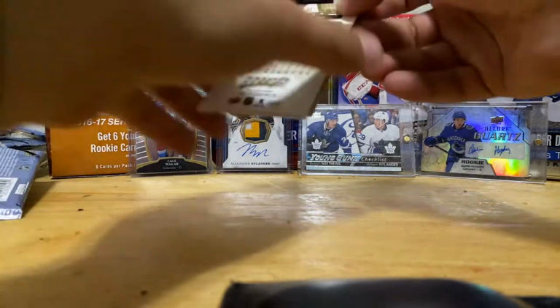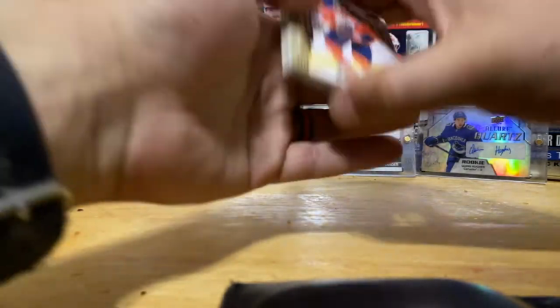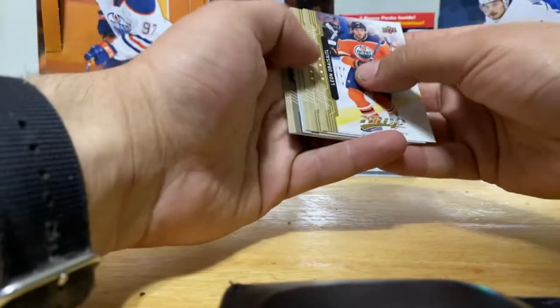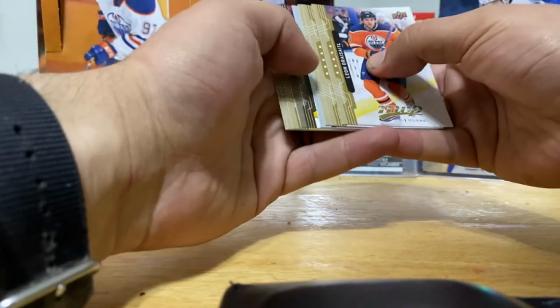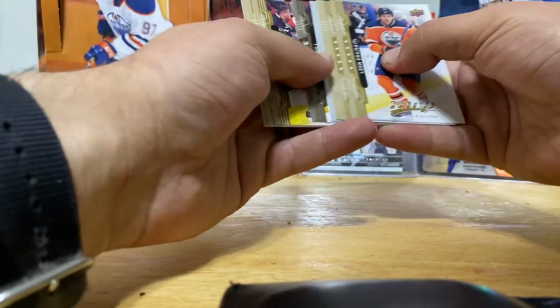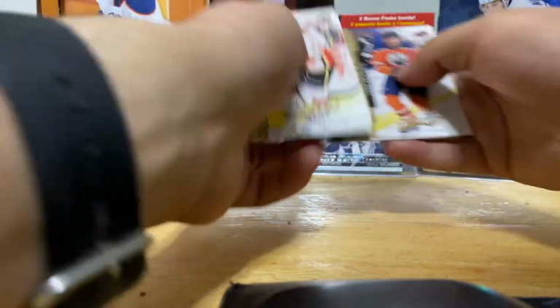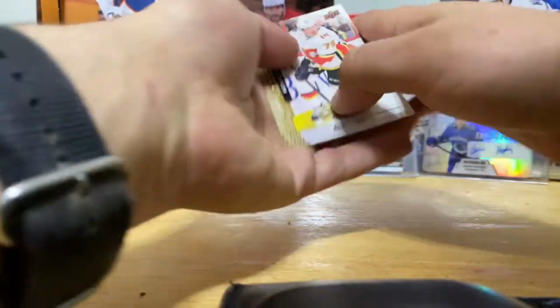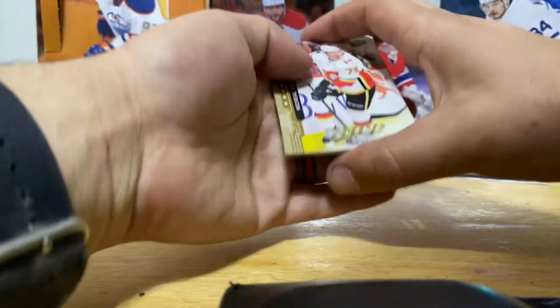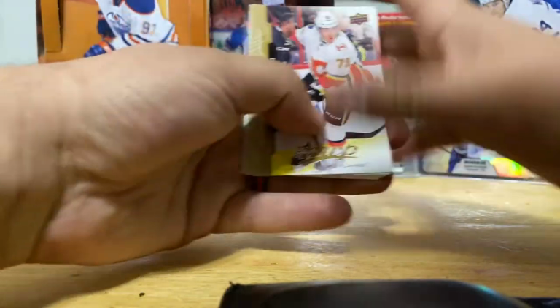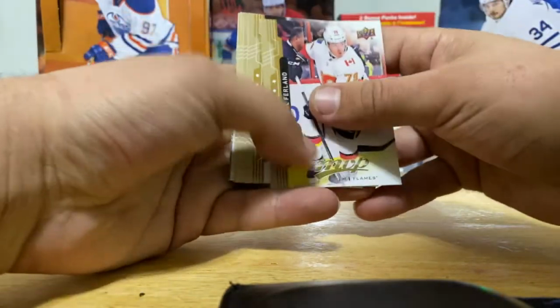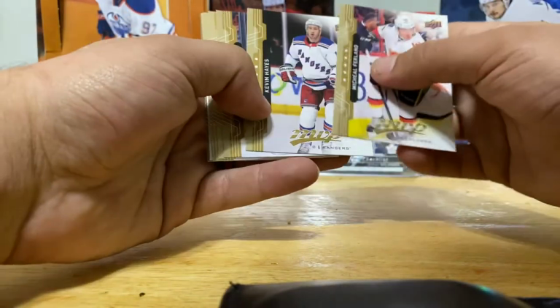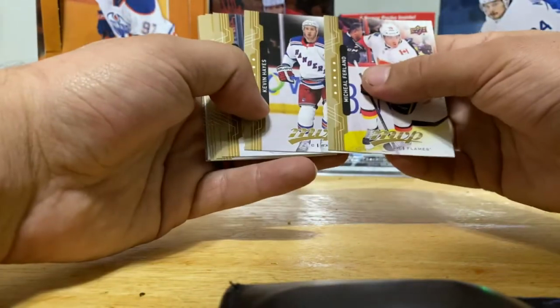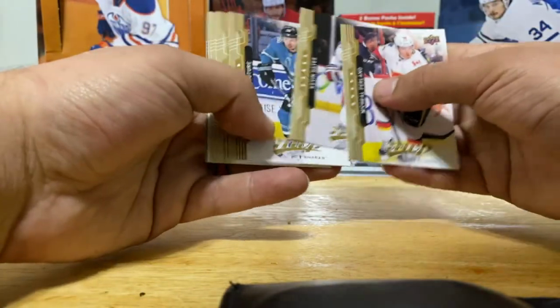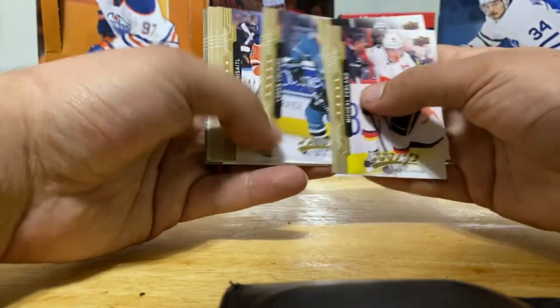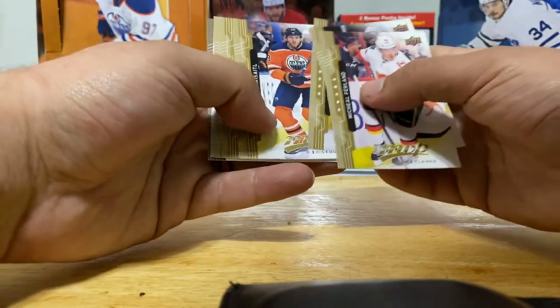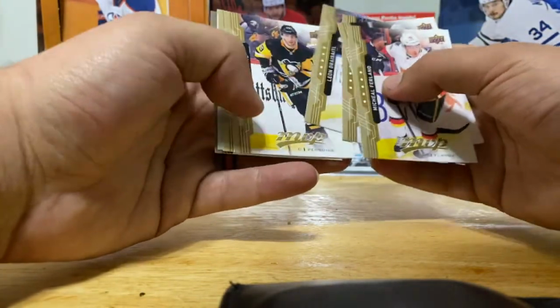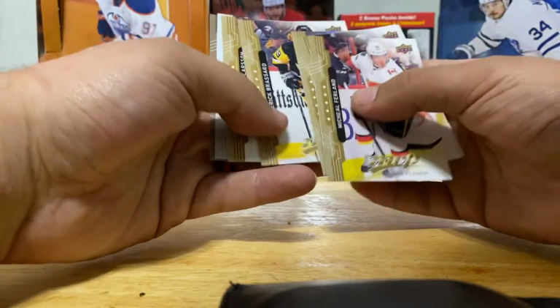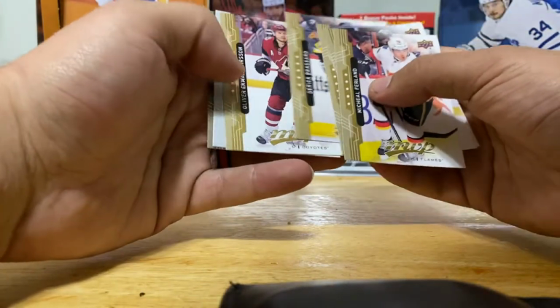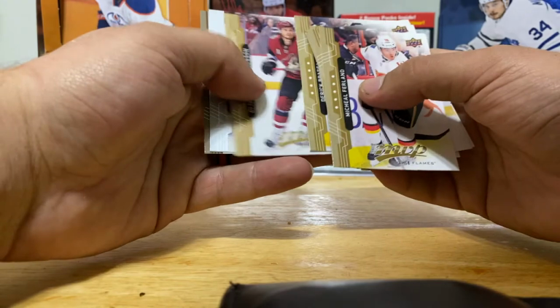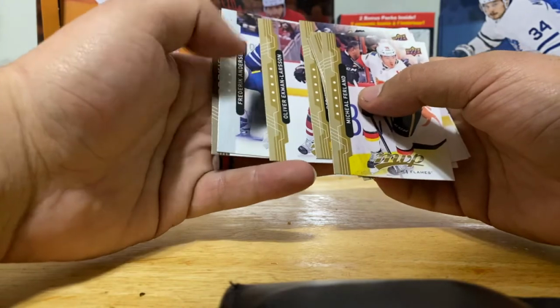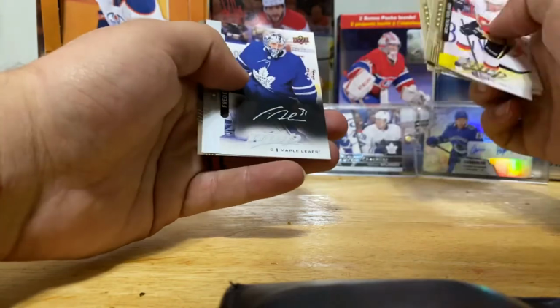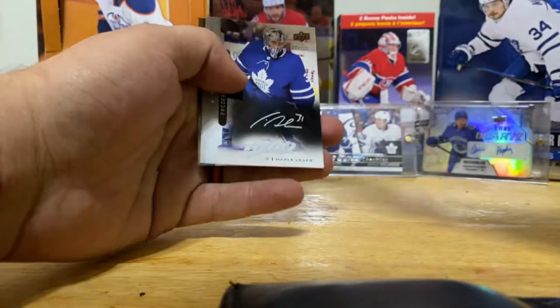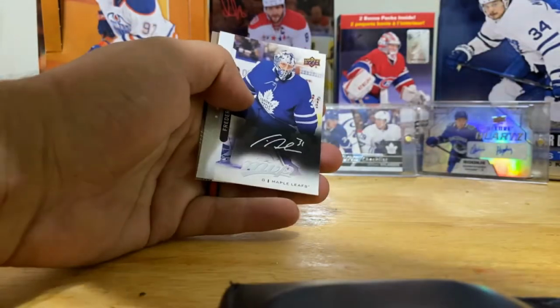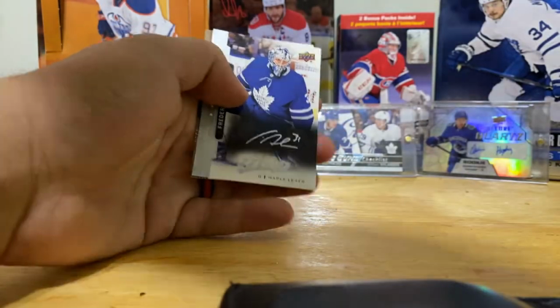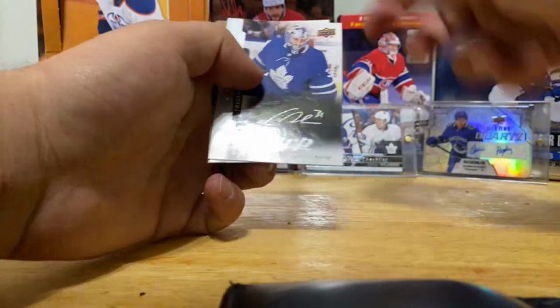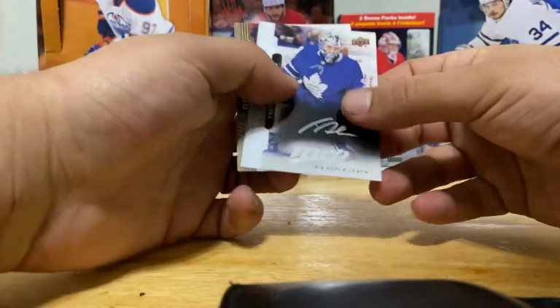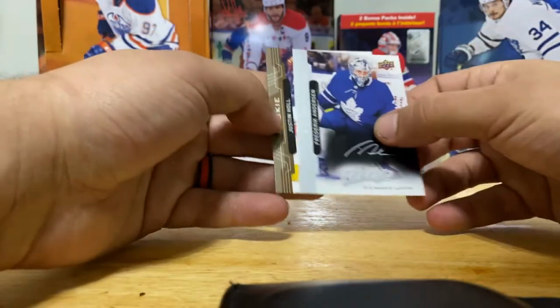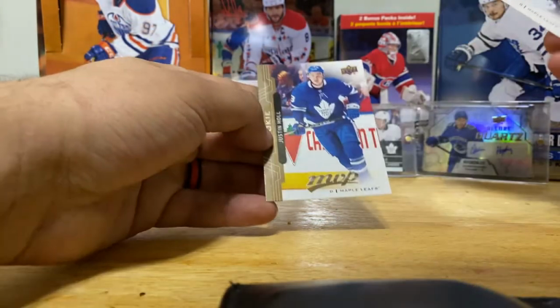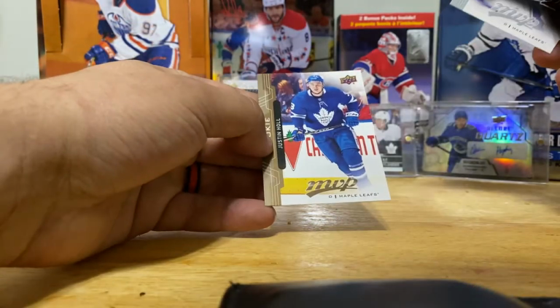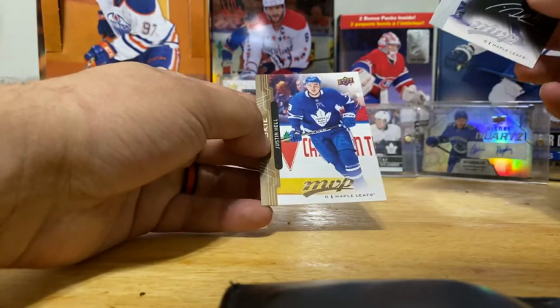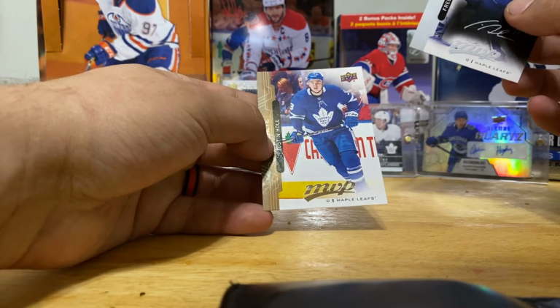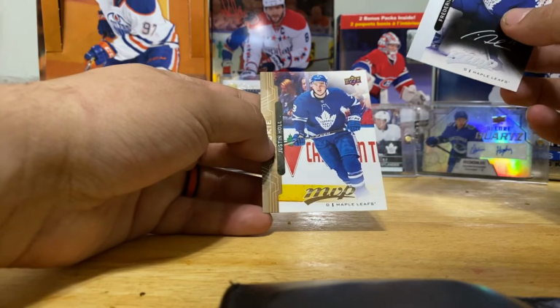Last pack - rookie and a Silverscript. Herland, Hayes, Couture, Draisaitl, Broussard, OEL, Frederick Andersen Silverscript, and Justin Holl rookie.